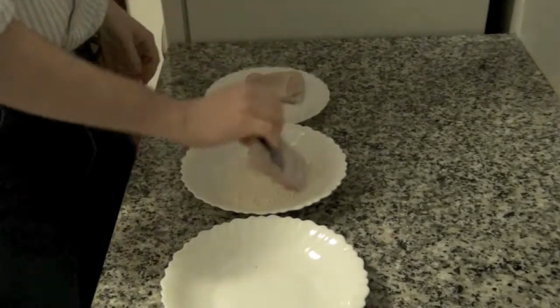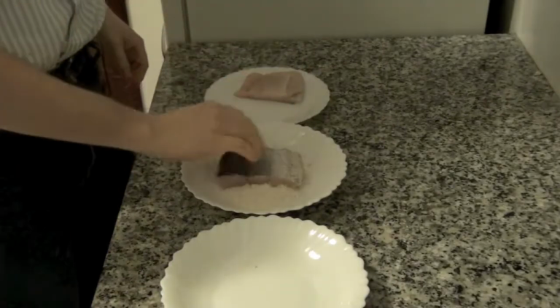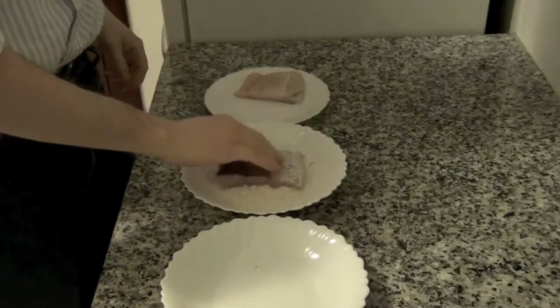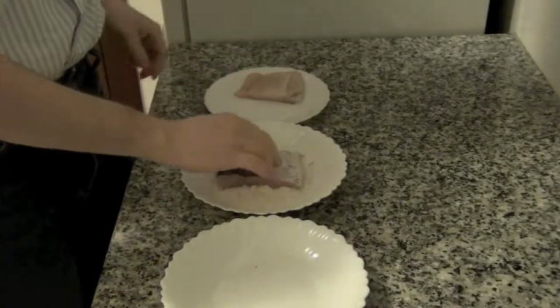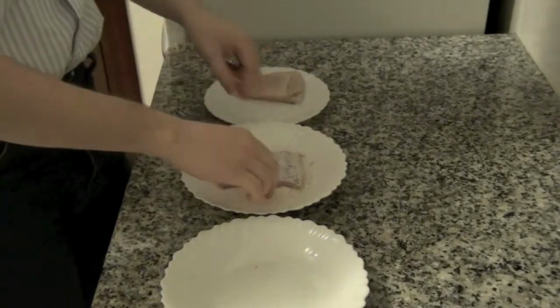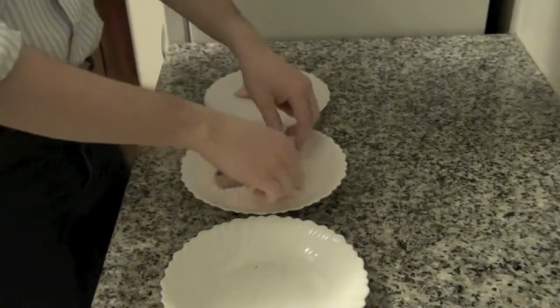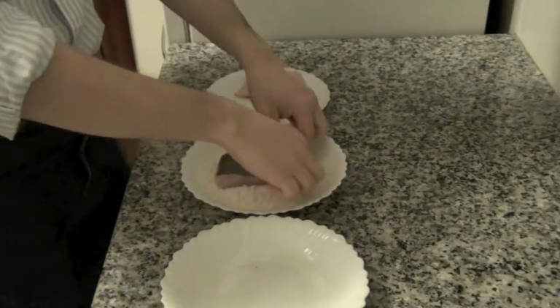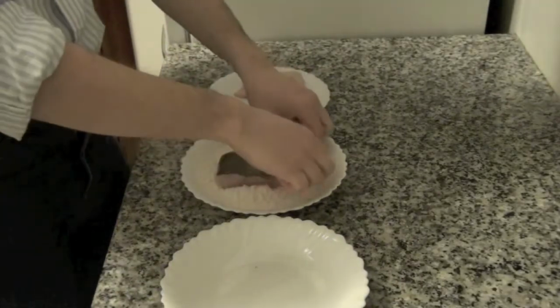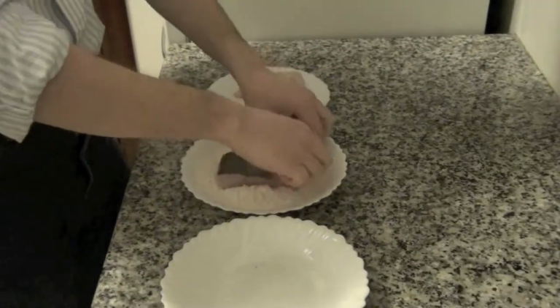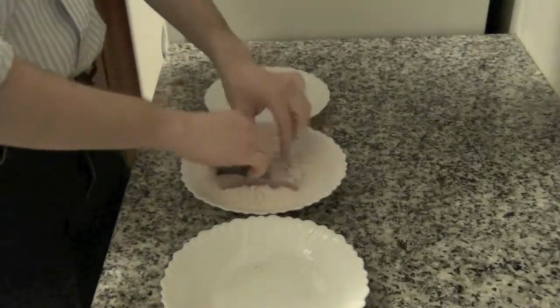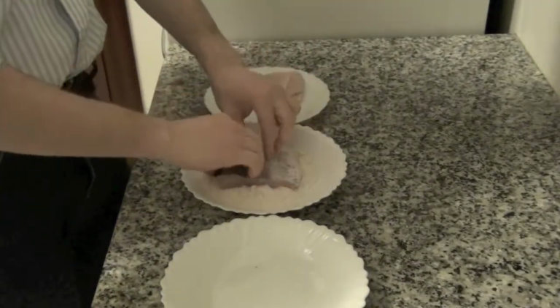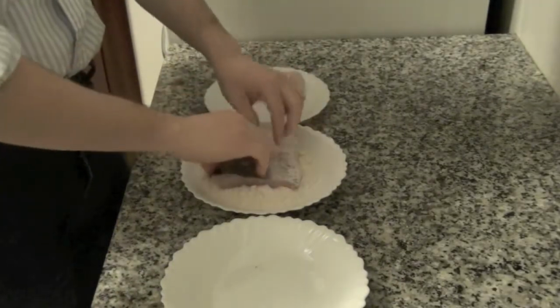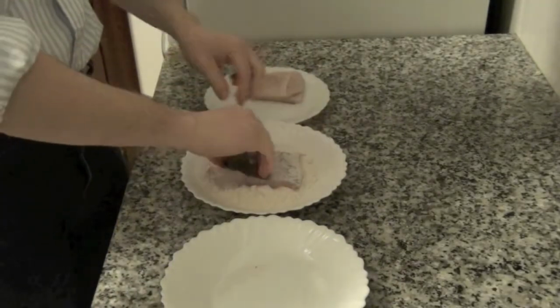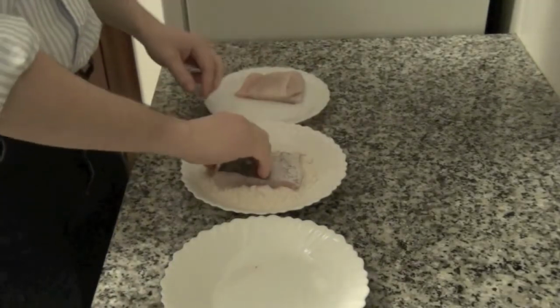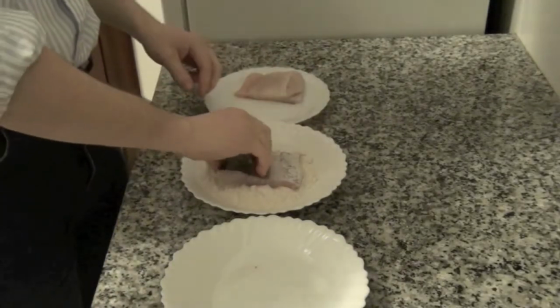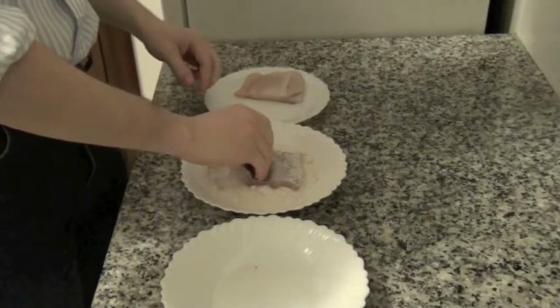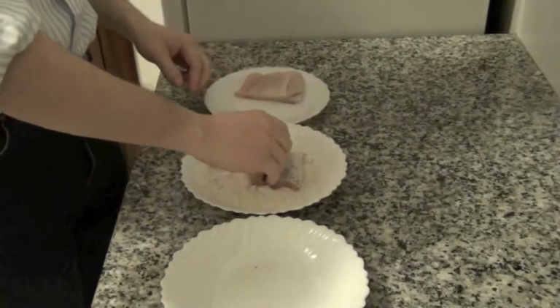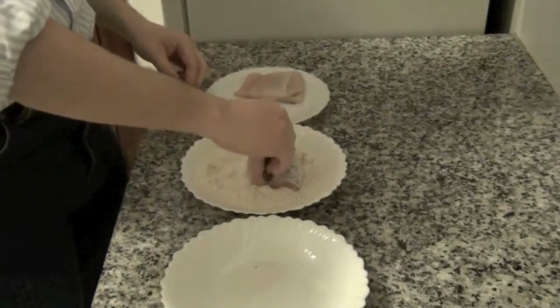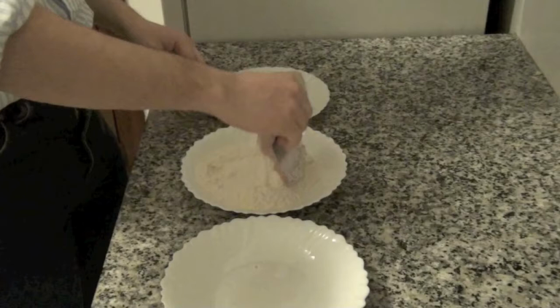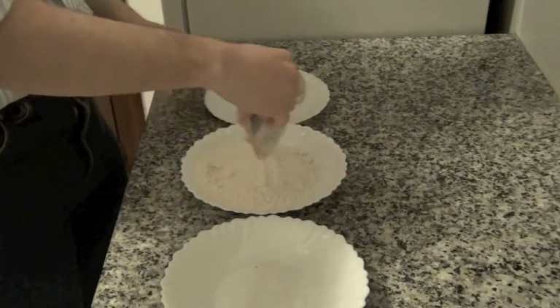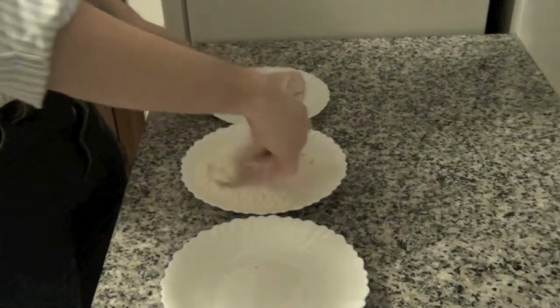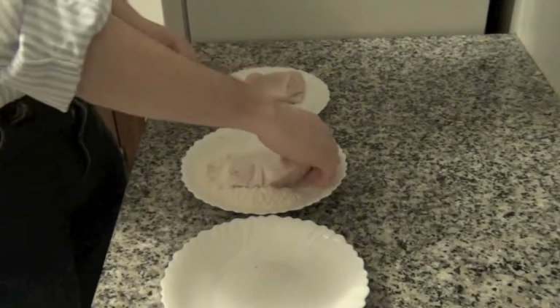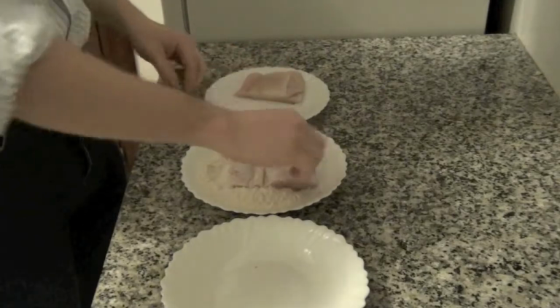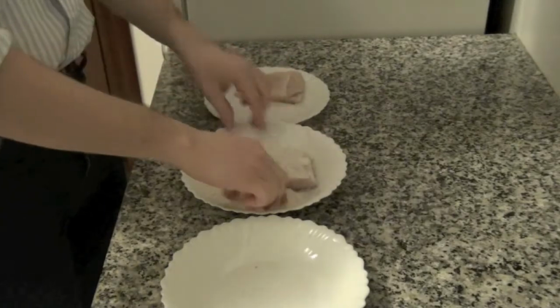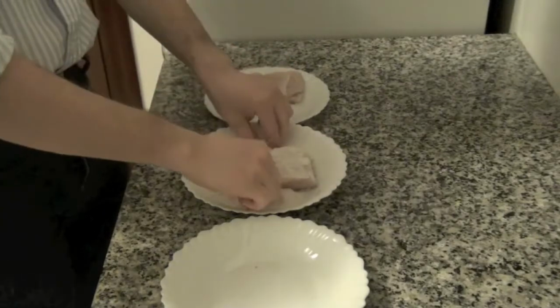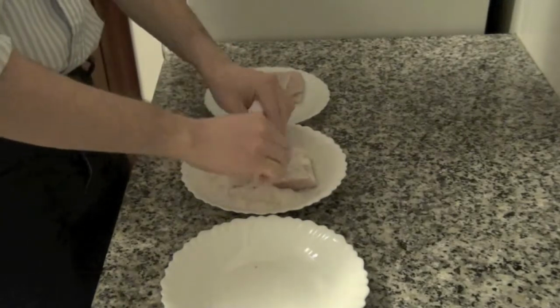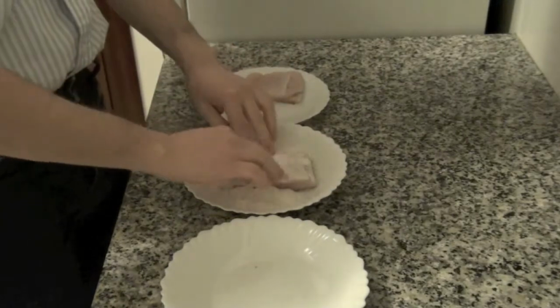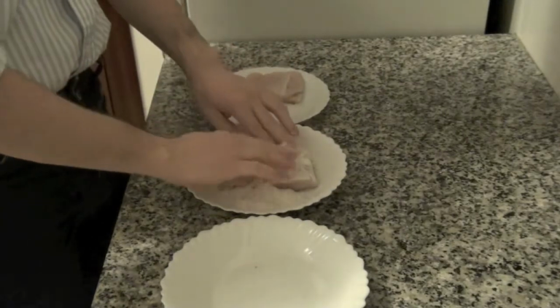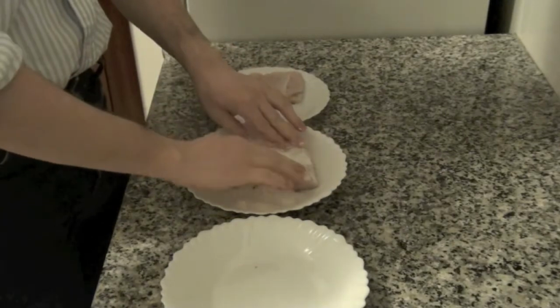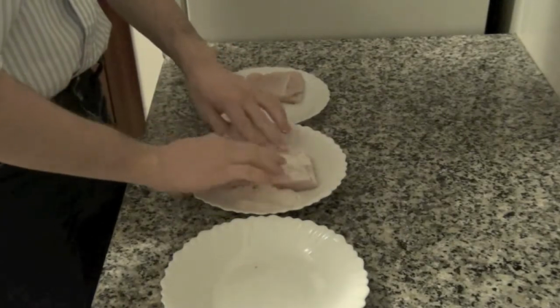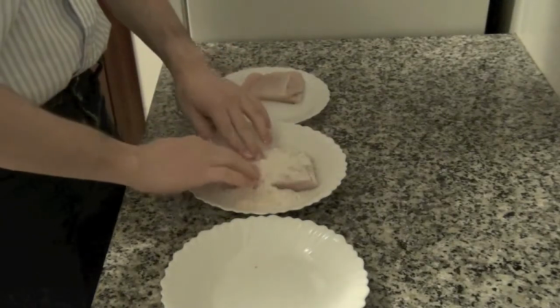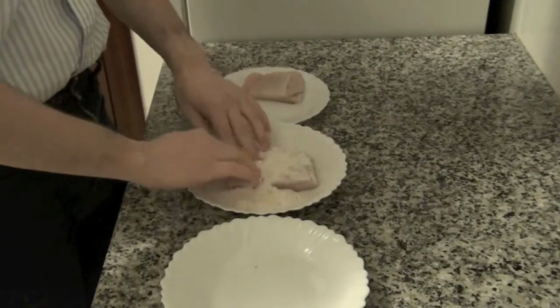Add some salt to the pieces of egg and then cover with flour. Heat each piece a bit to remove the excess flour.